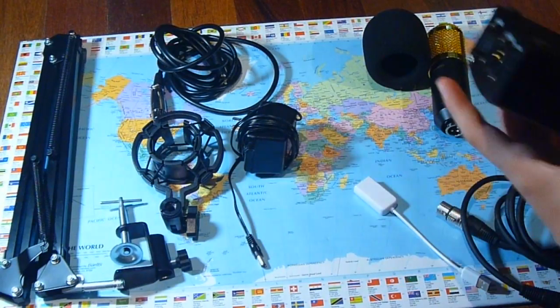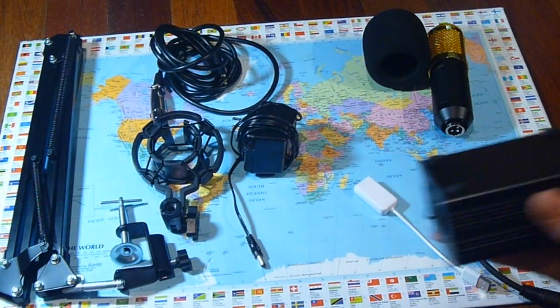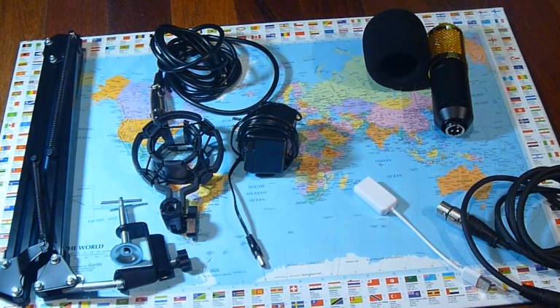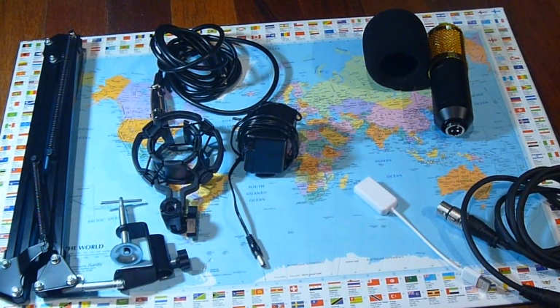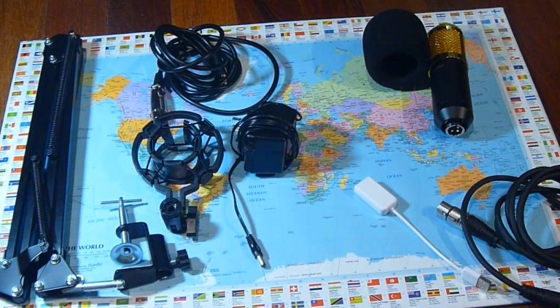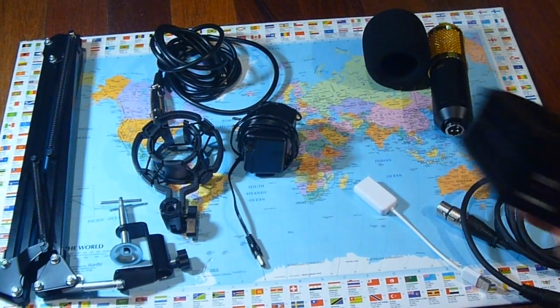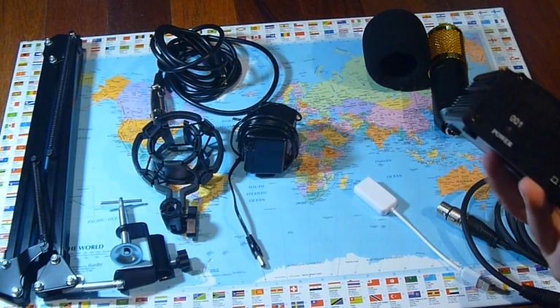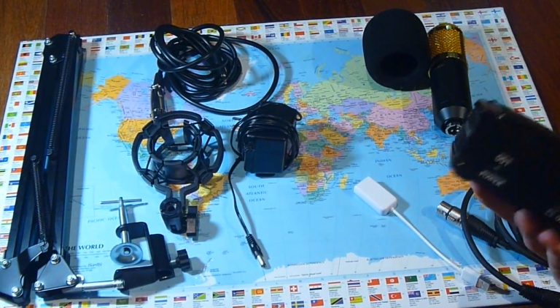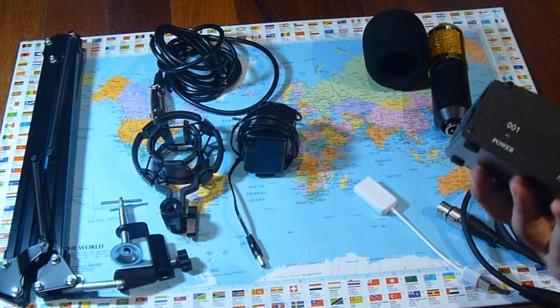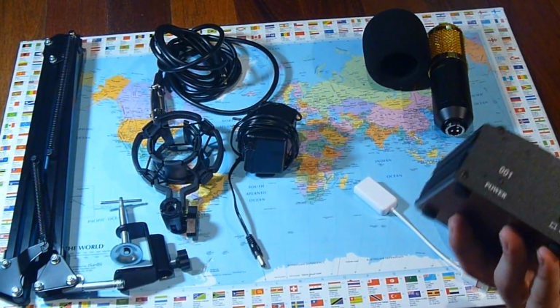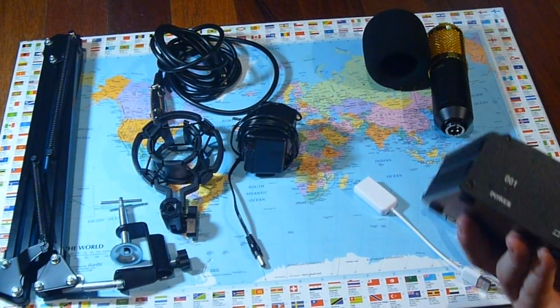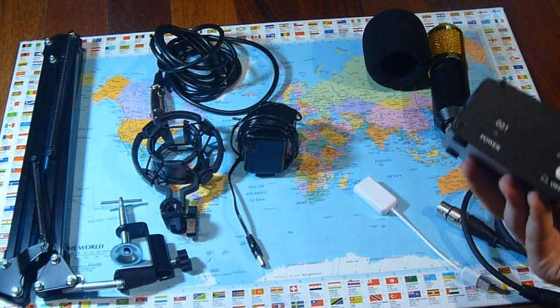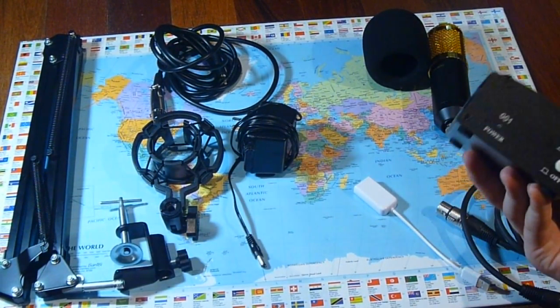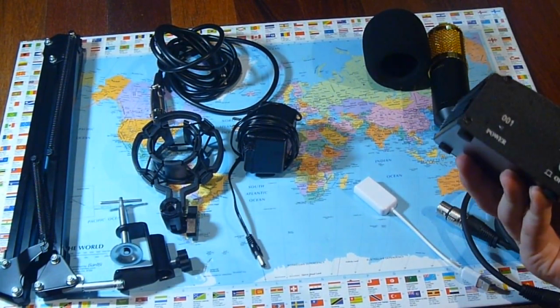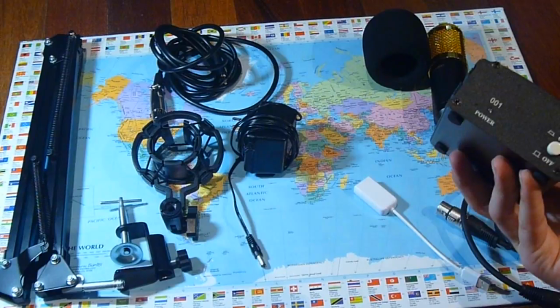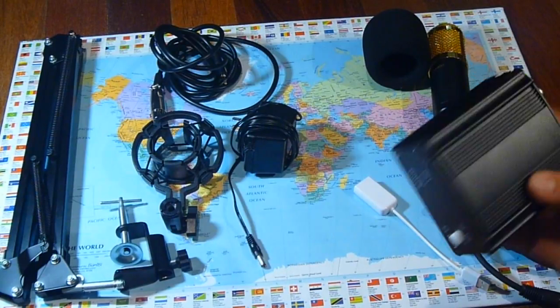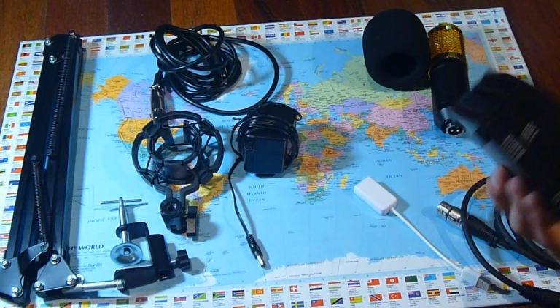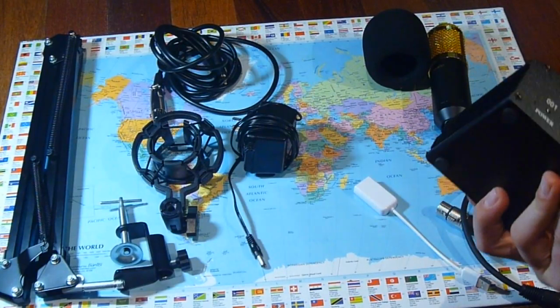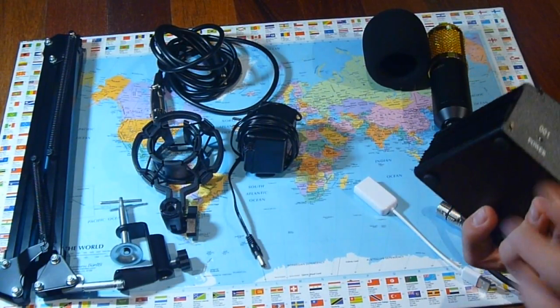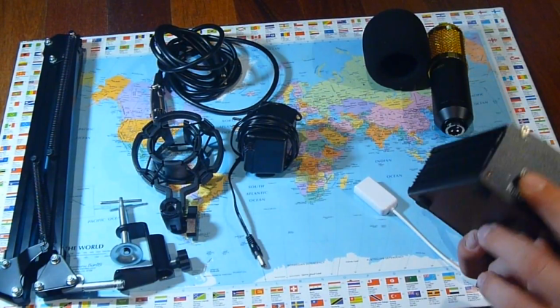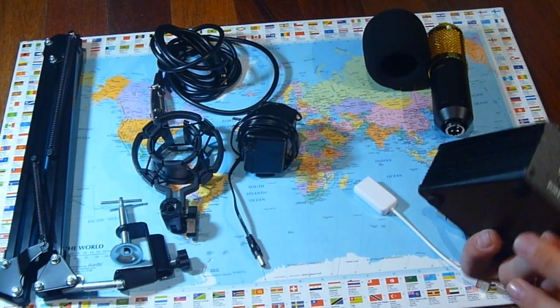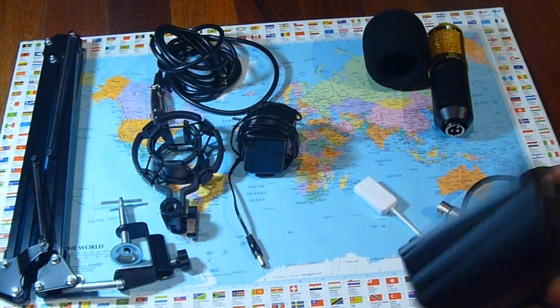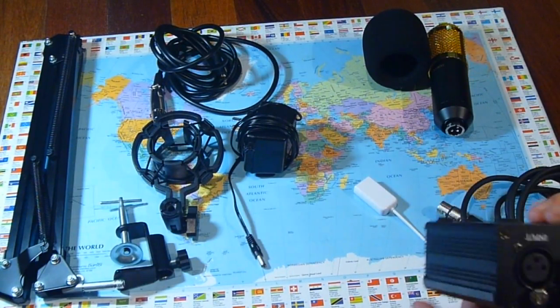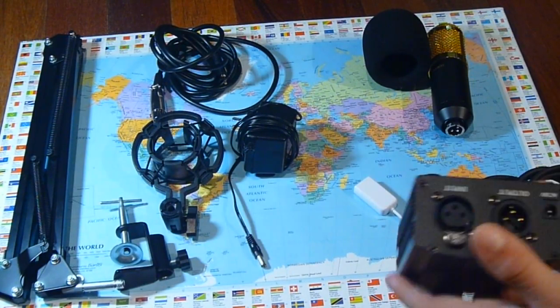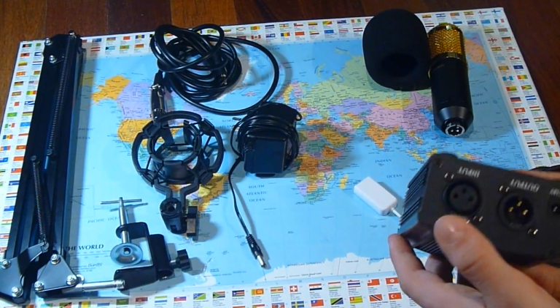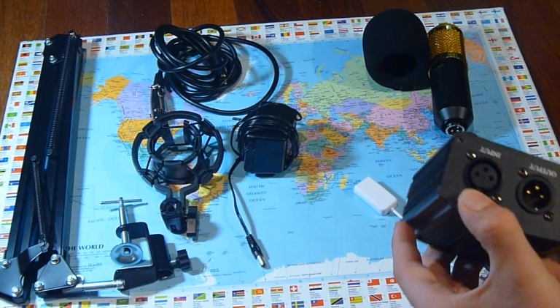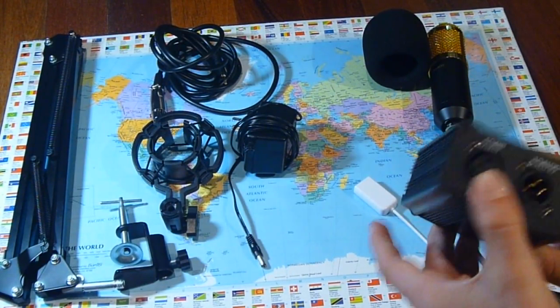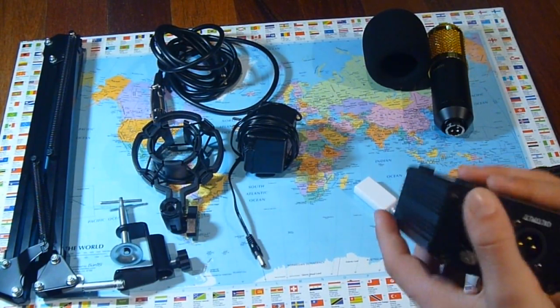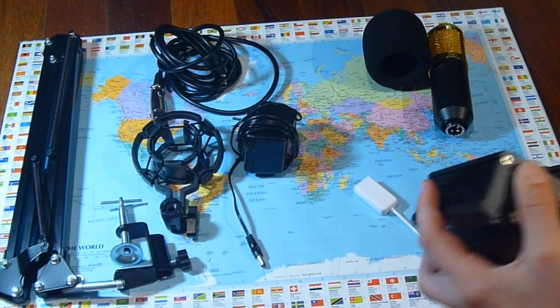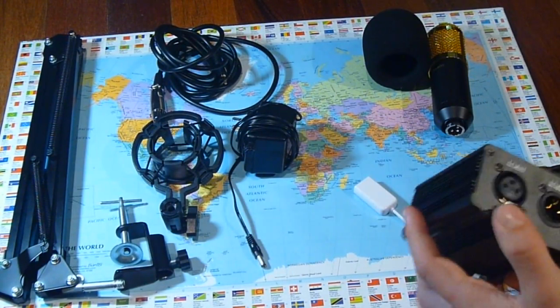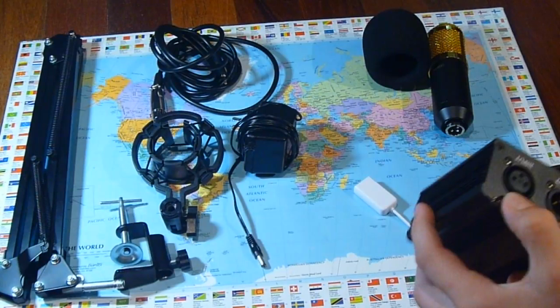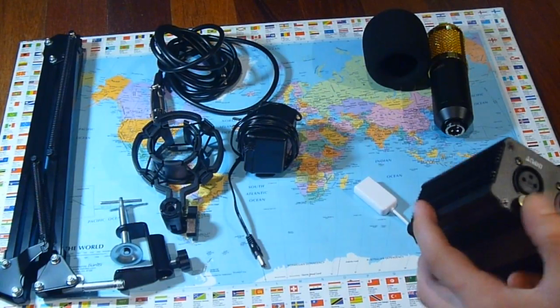This is another one of the main things: the Phantom Power Supply. Looks very good, no problems with this so far.